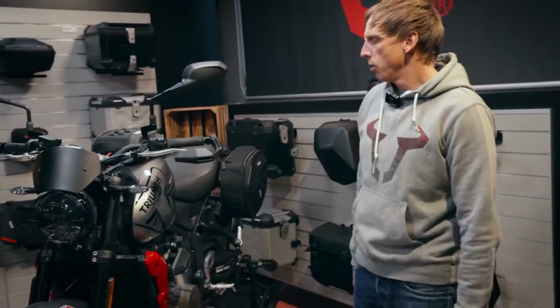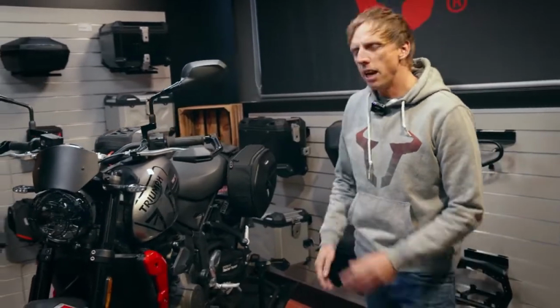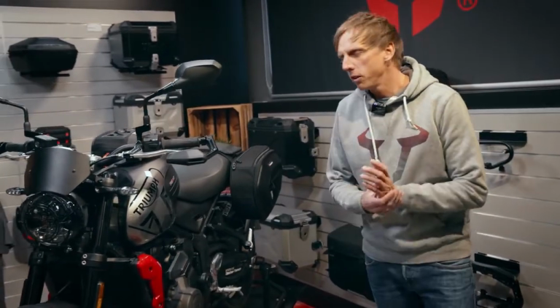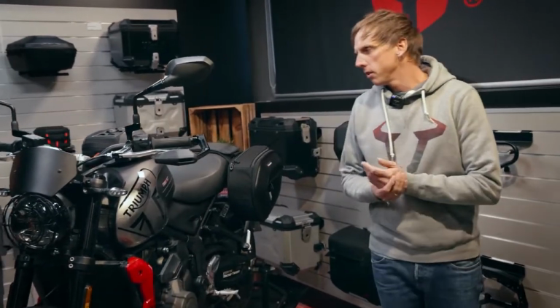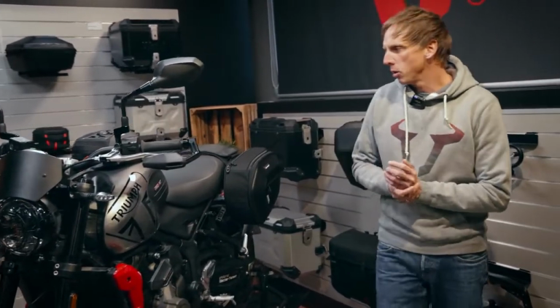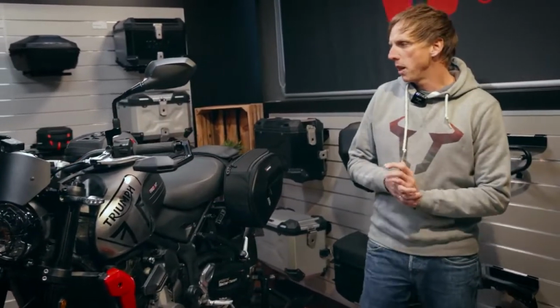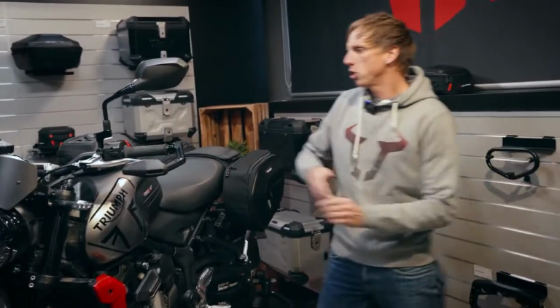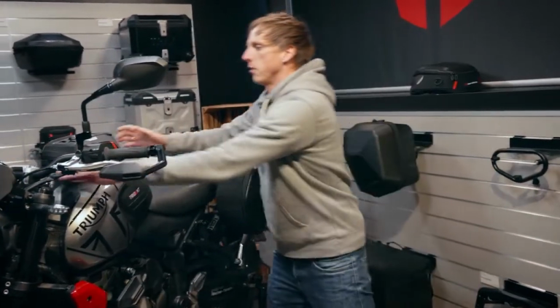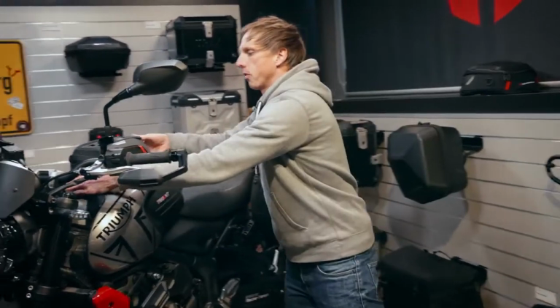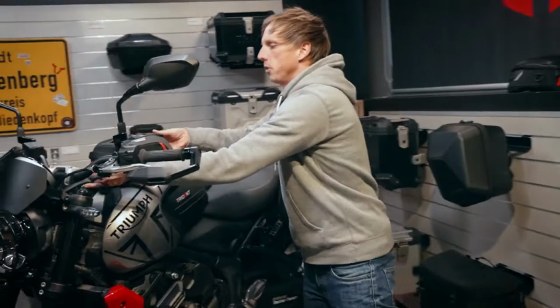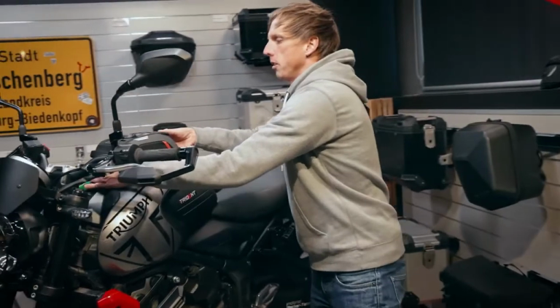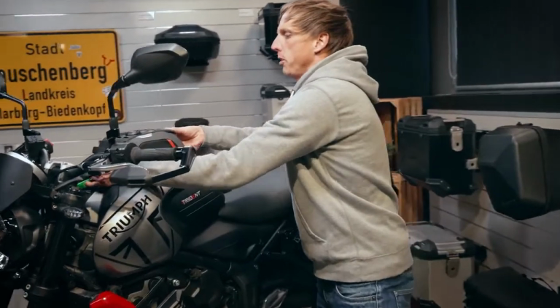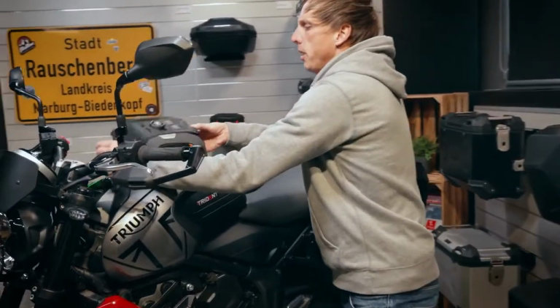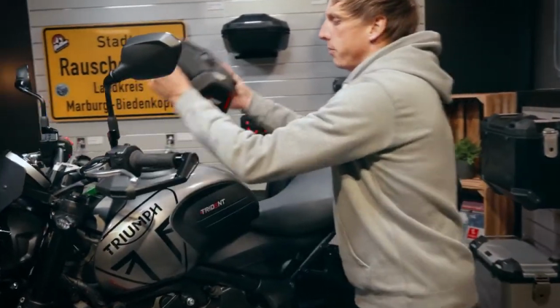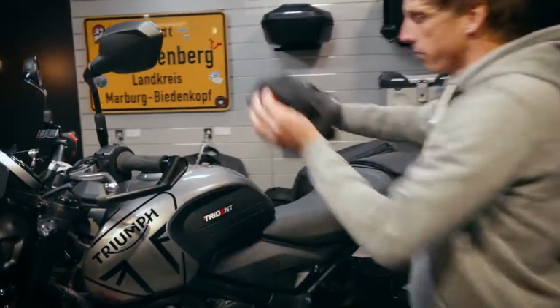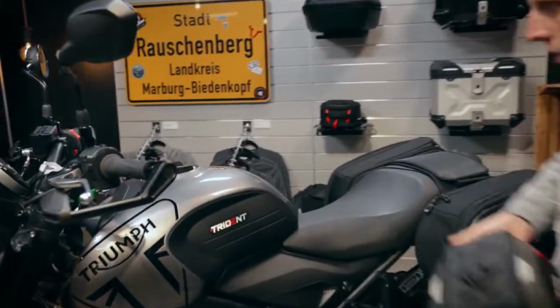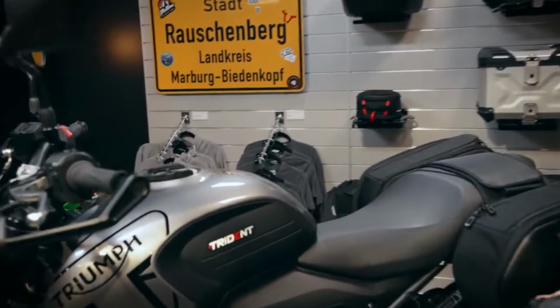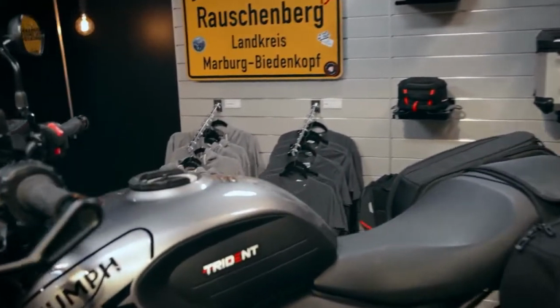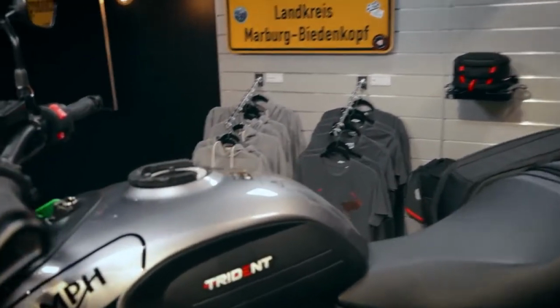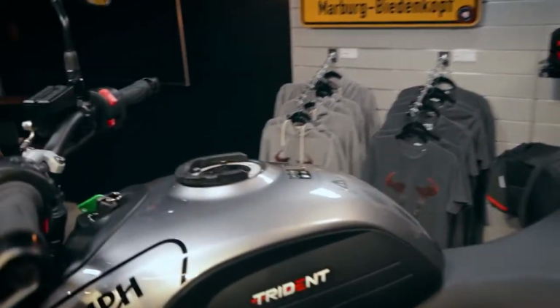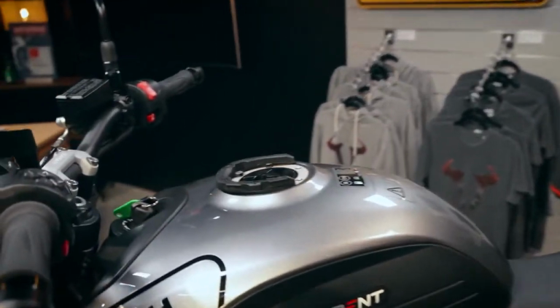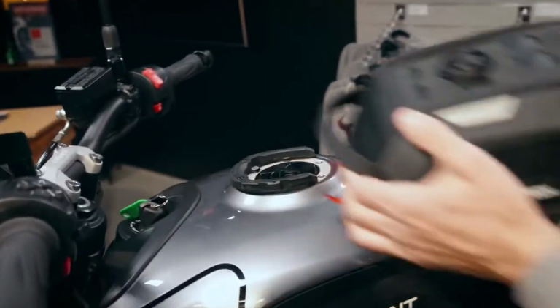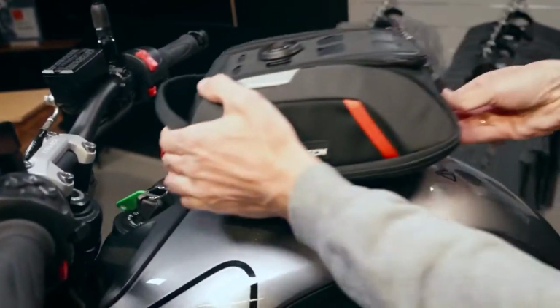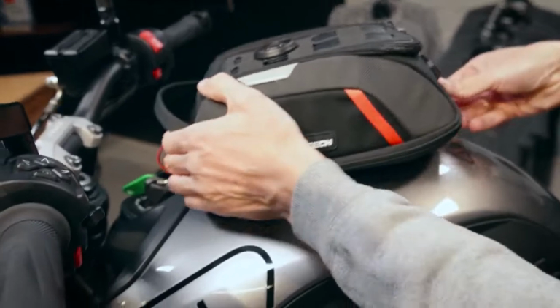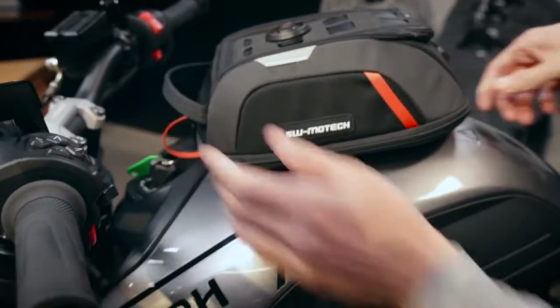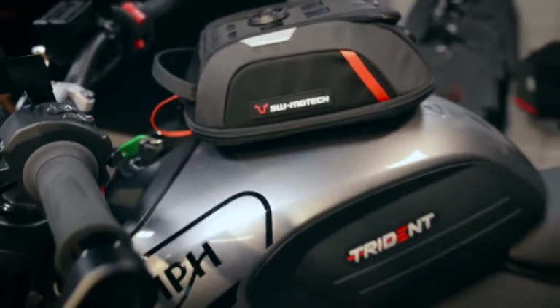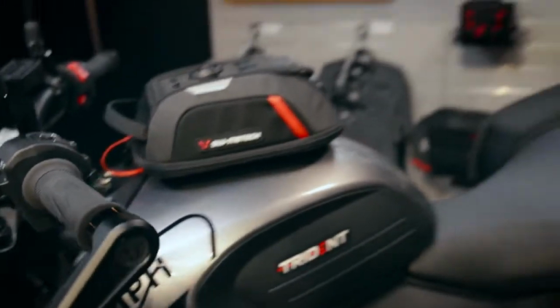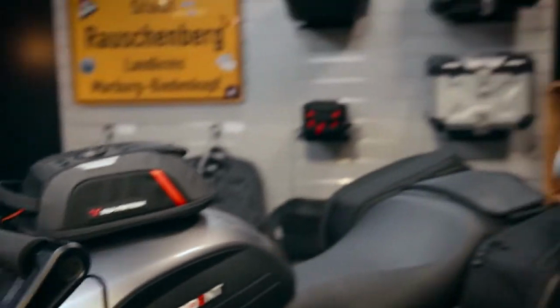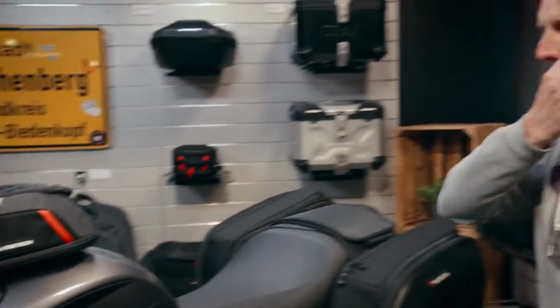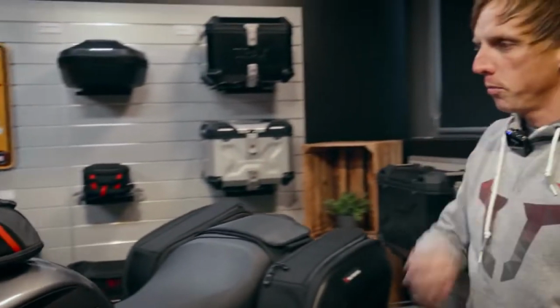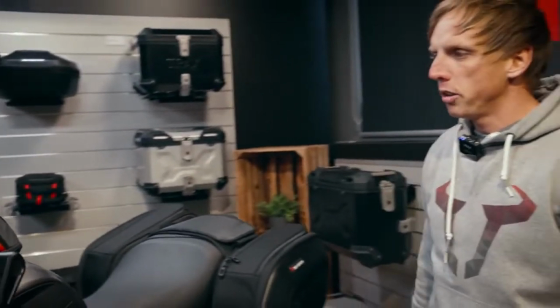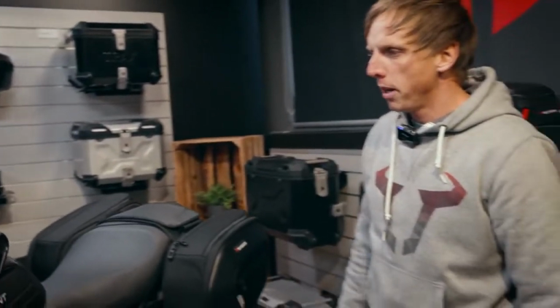What do we have in terms of luggage? There's the pro tank ring — you can mount it on your tank and attach different pro tank bags.